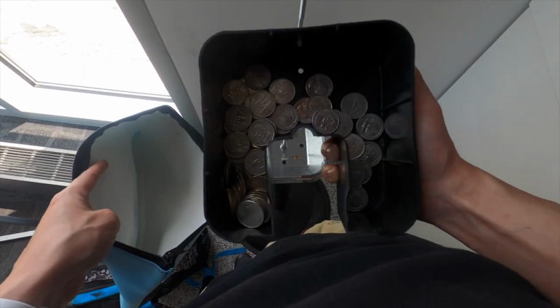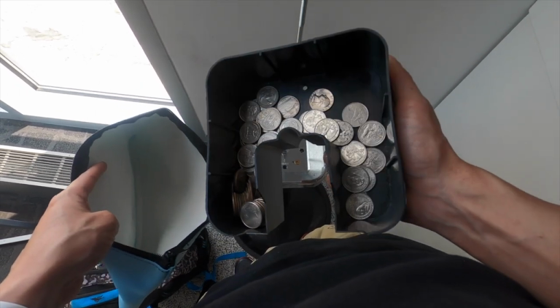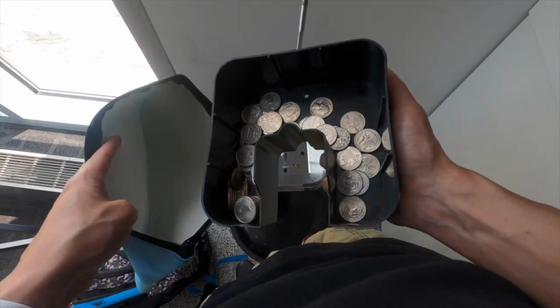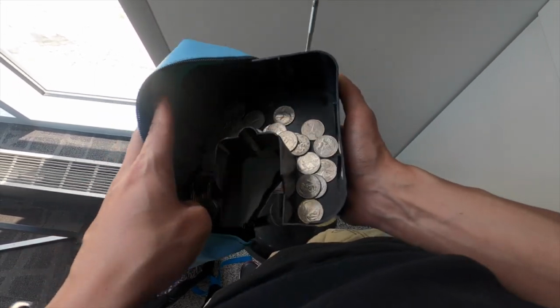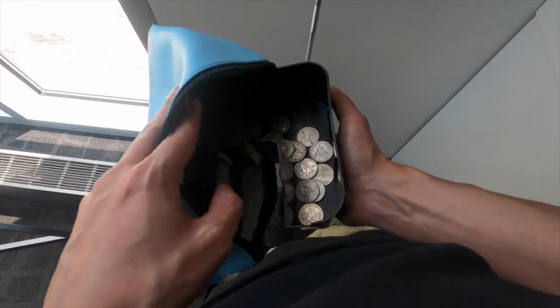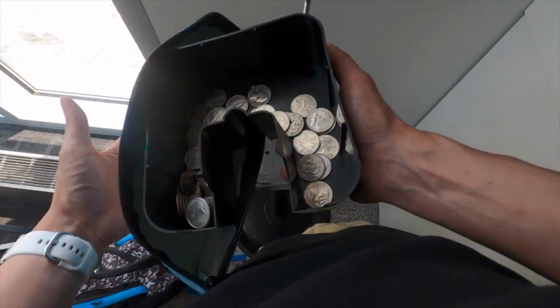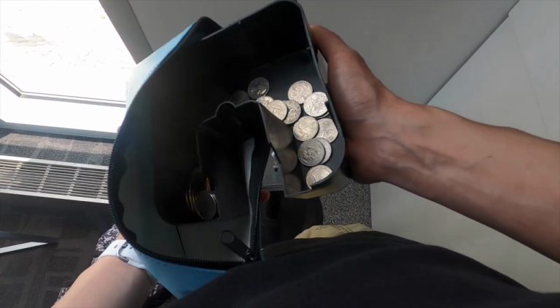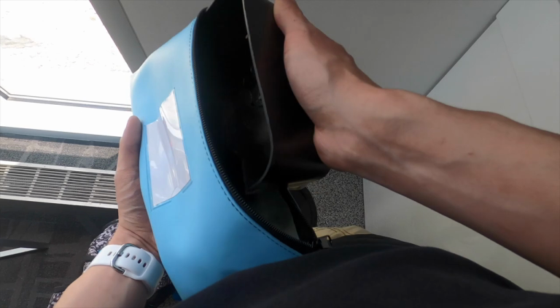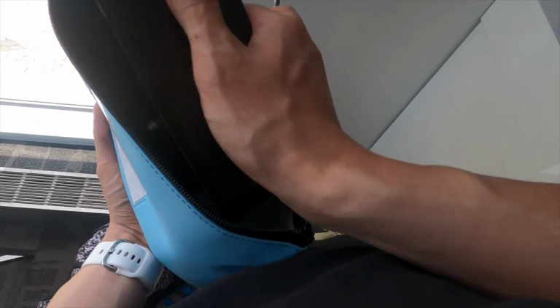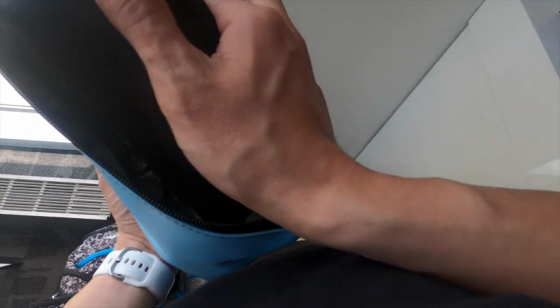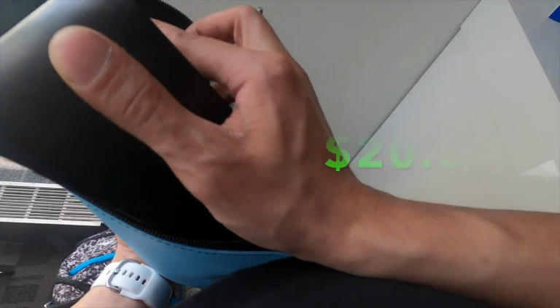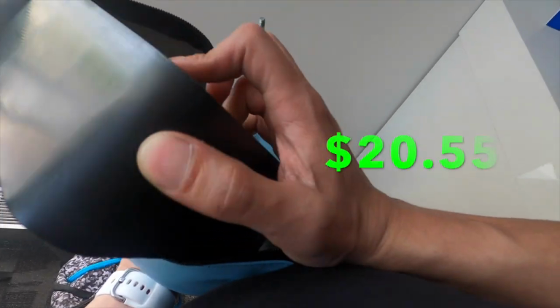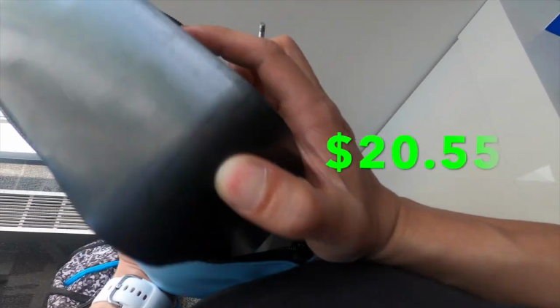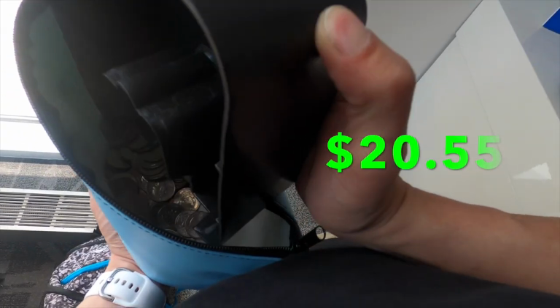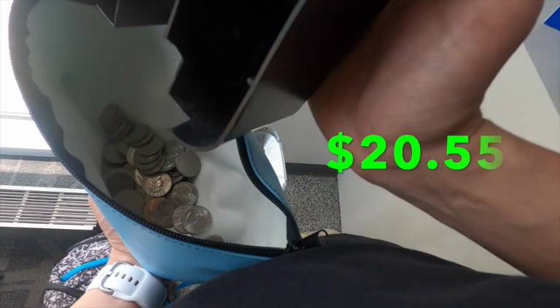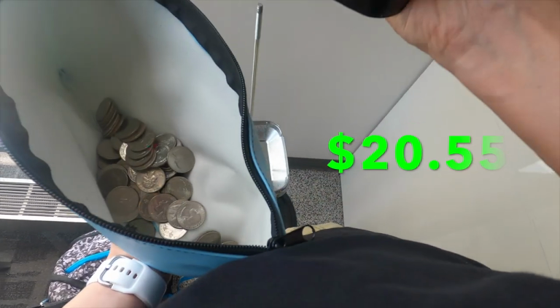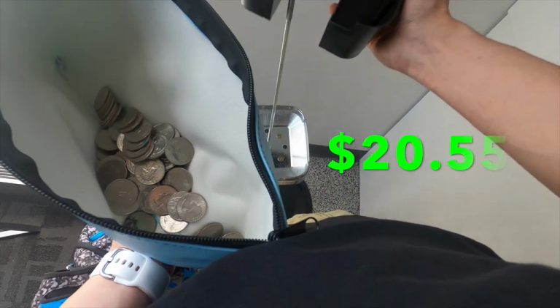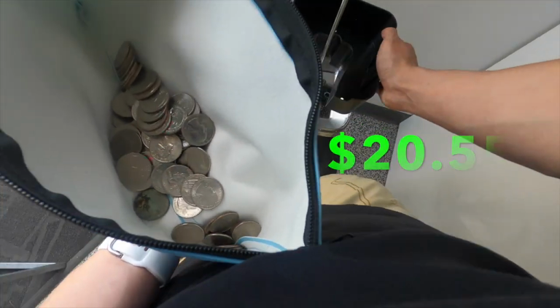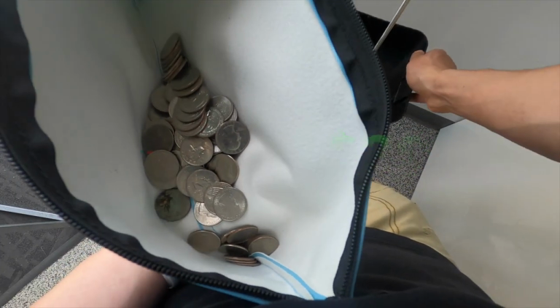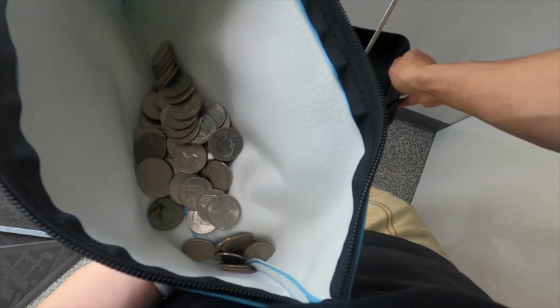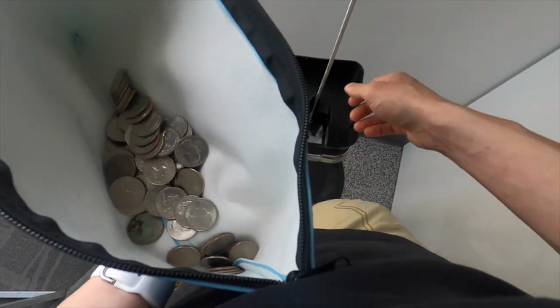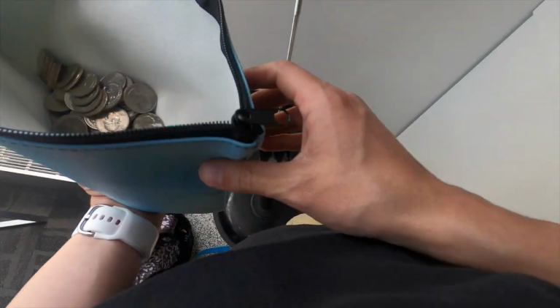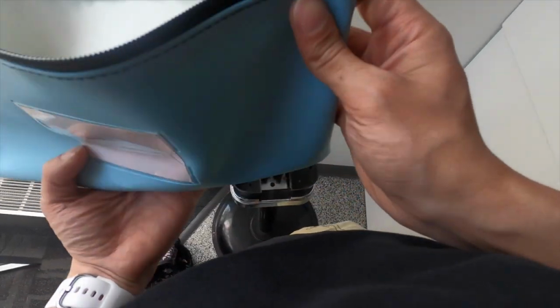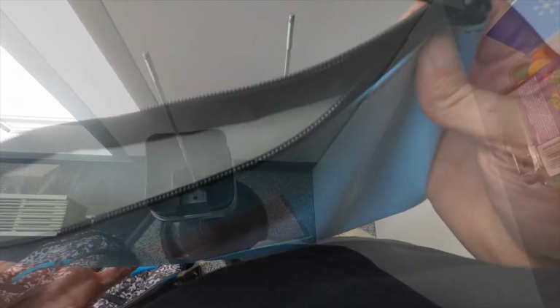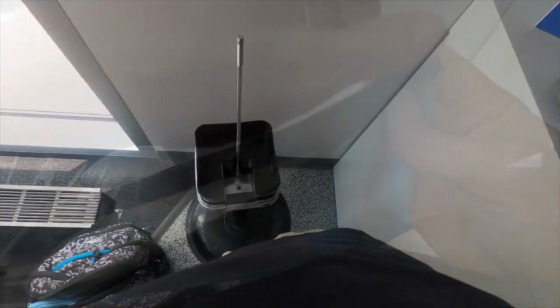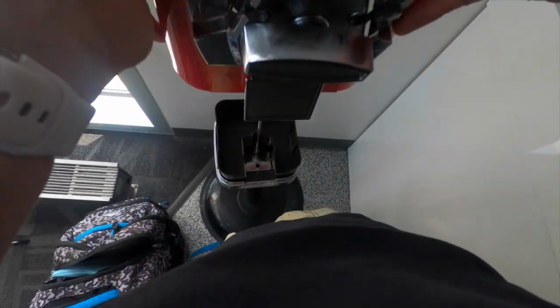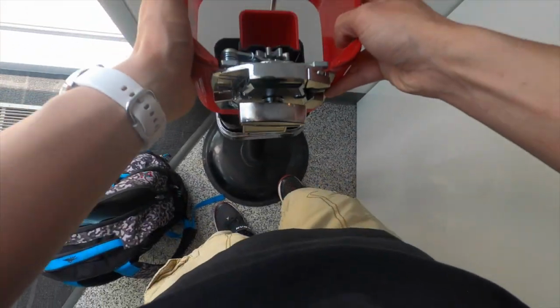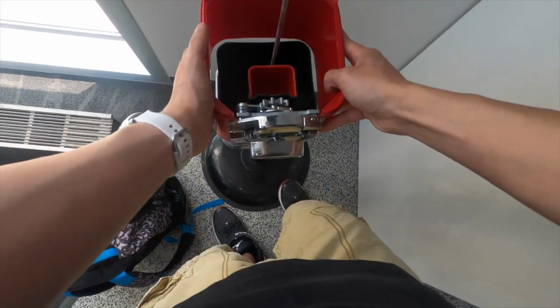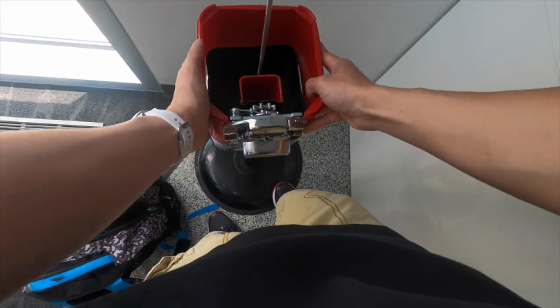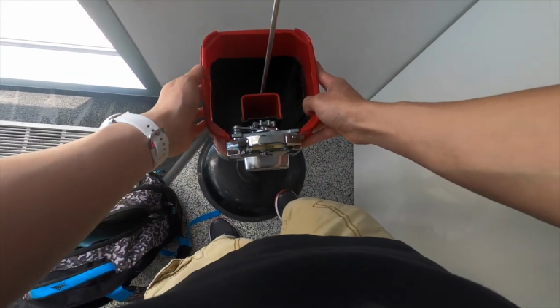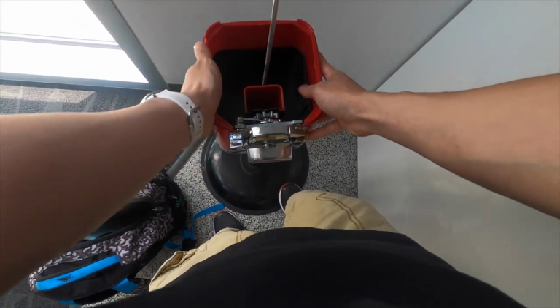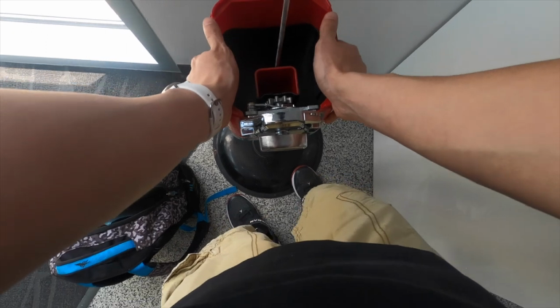This is a two-month collection and normally in the summertime this machine can do $40 to $50 a month, but this time we got $20.55. School's out in just a few weeks so hopefully this machine picks up over the summertime.